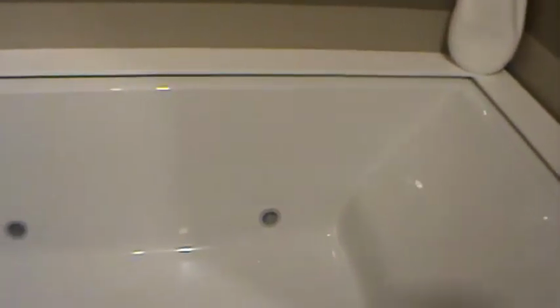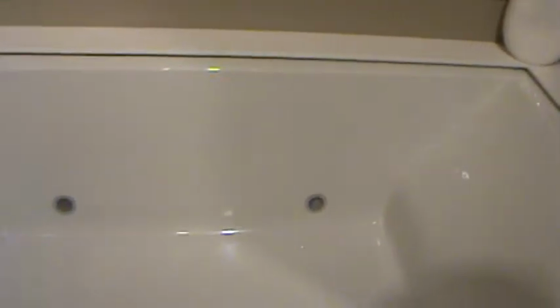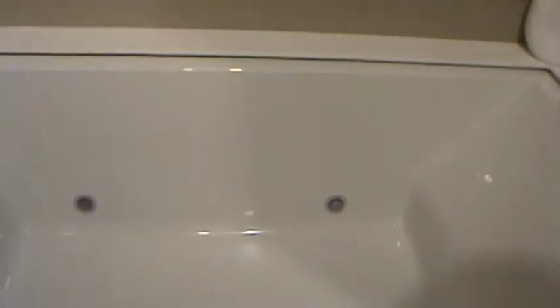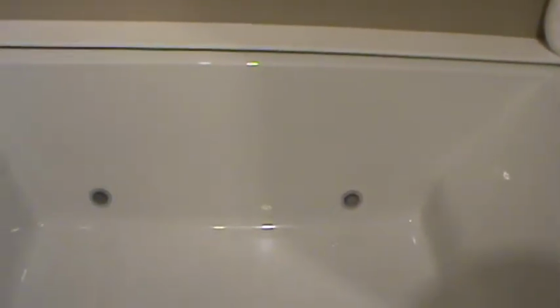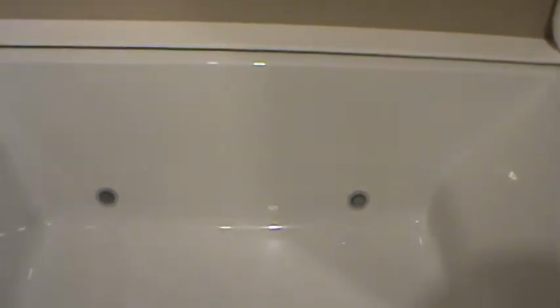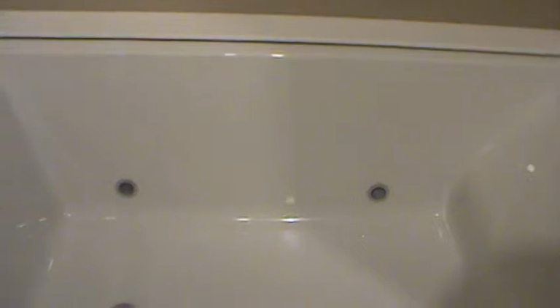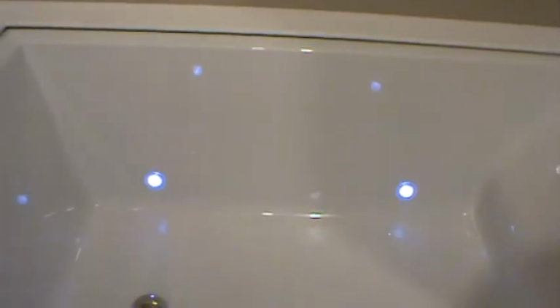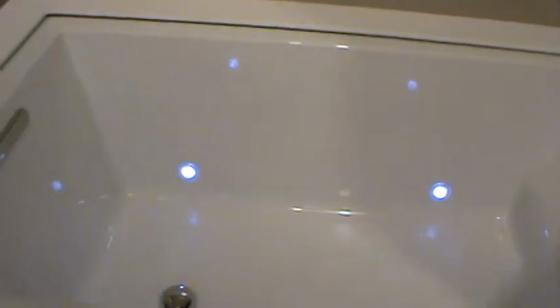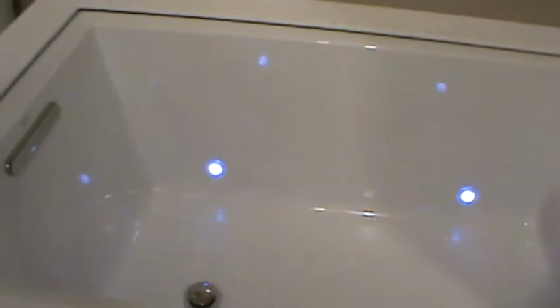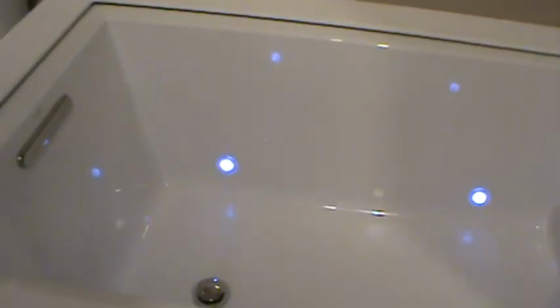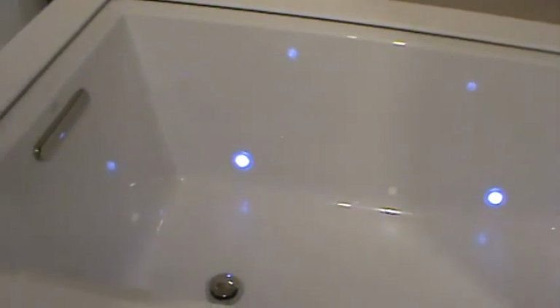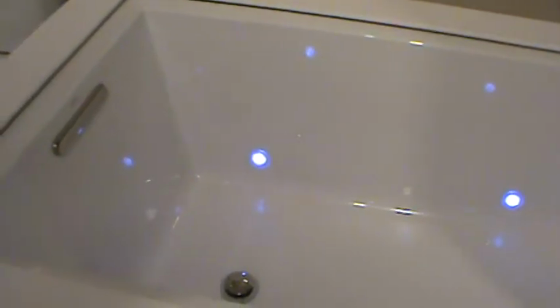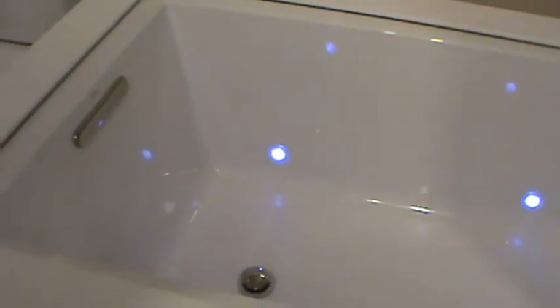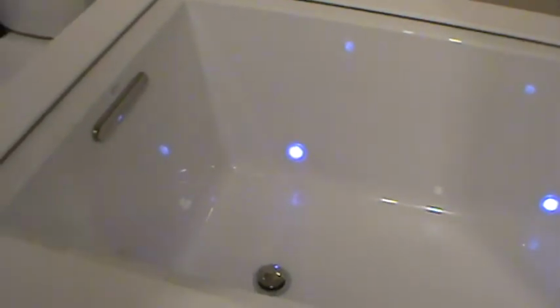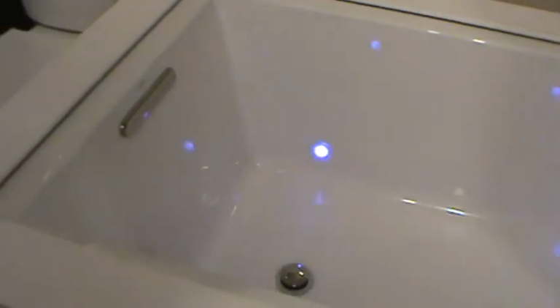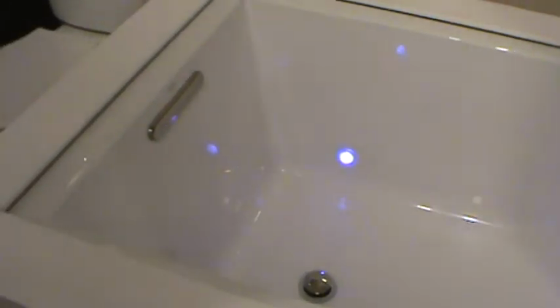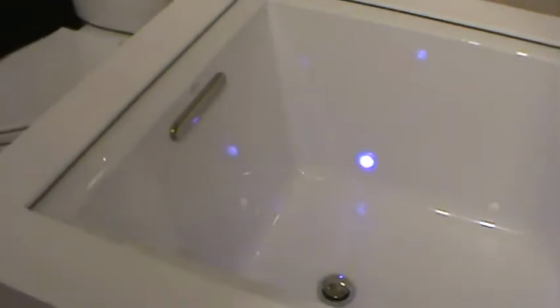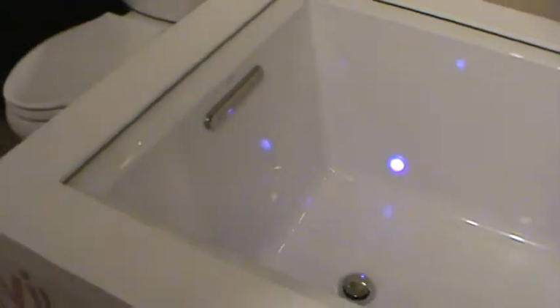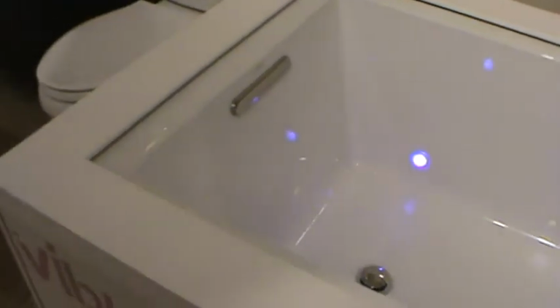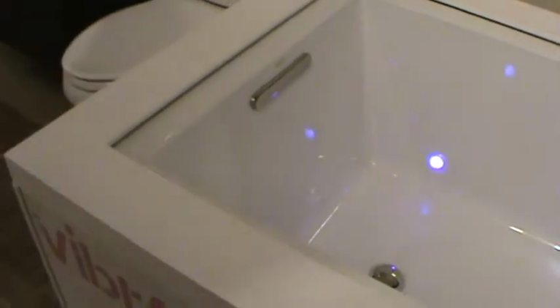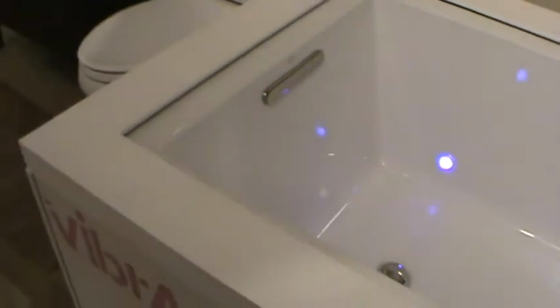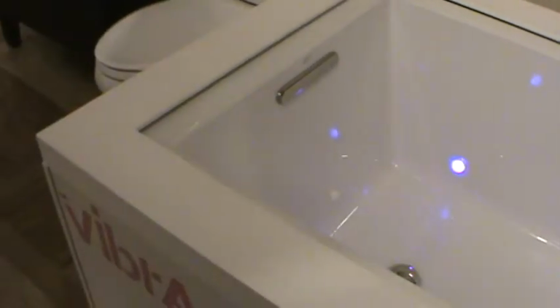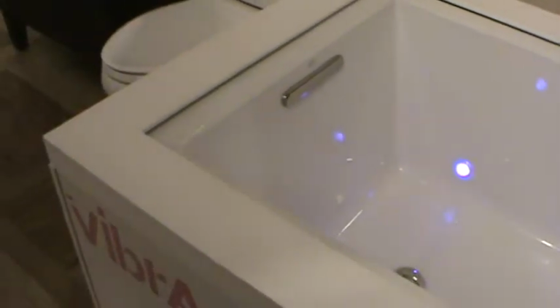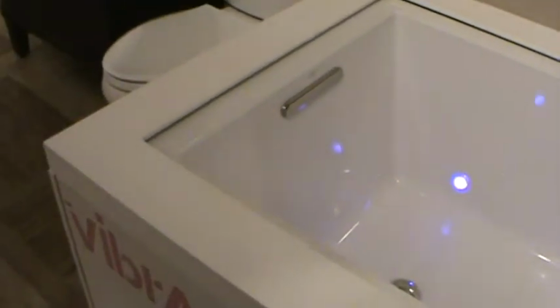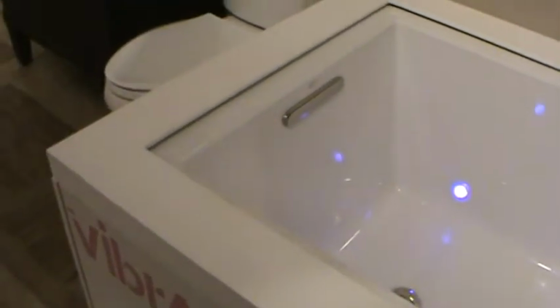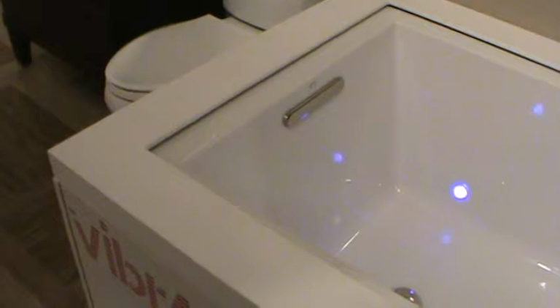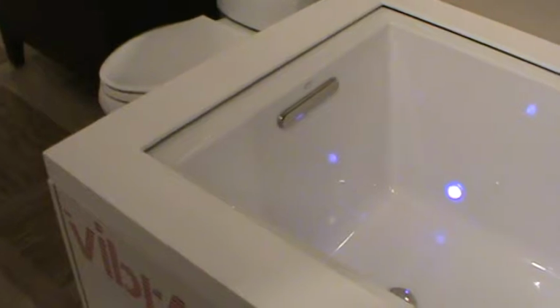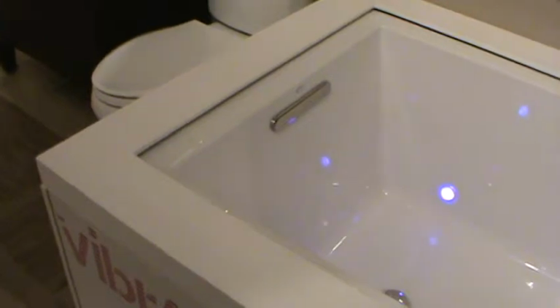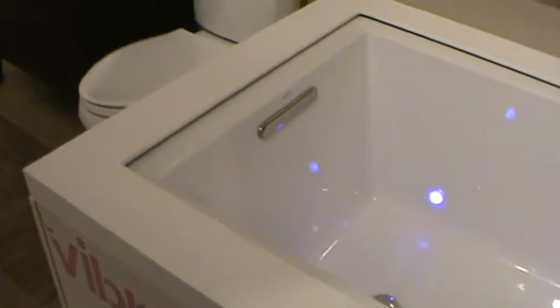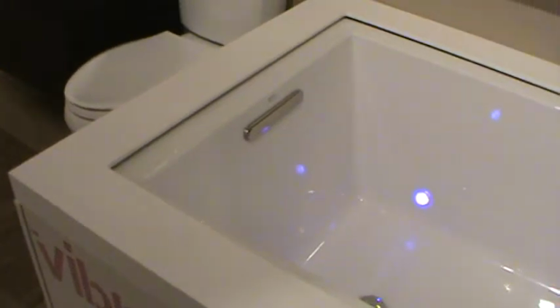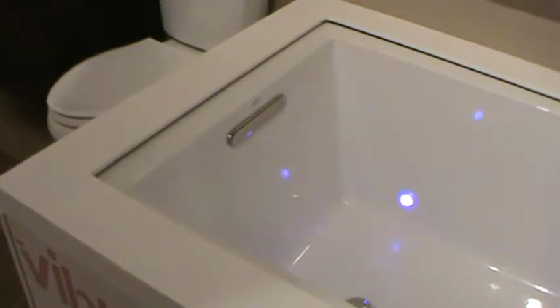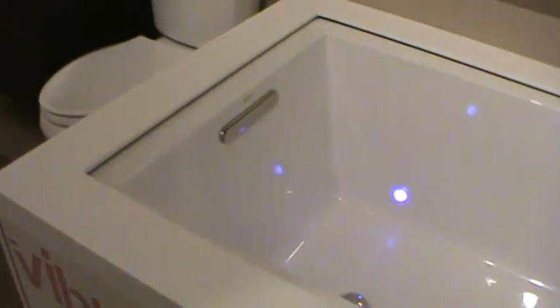This also has chromotherapy. It has lighting that adds to the ambiance of your Kohler experience.